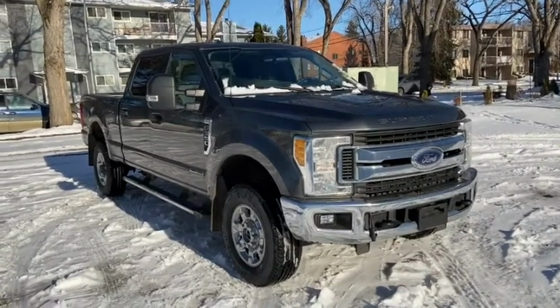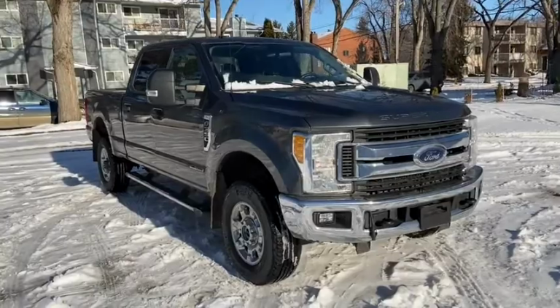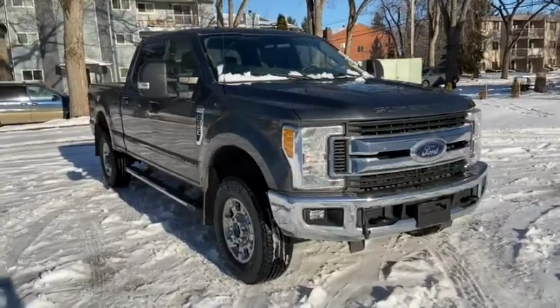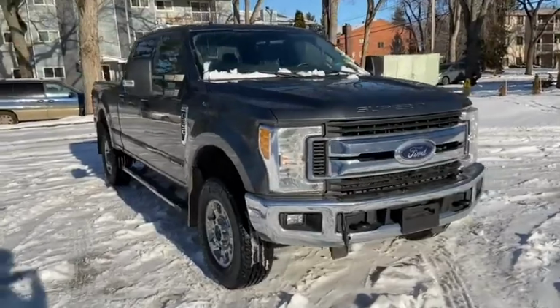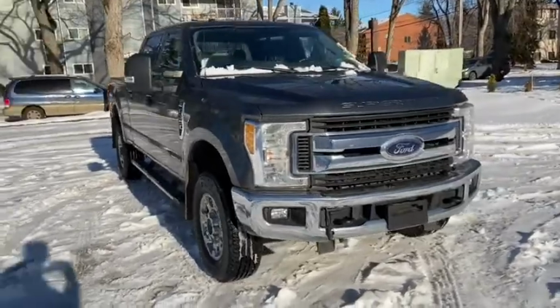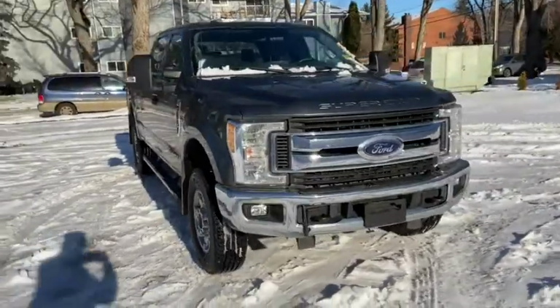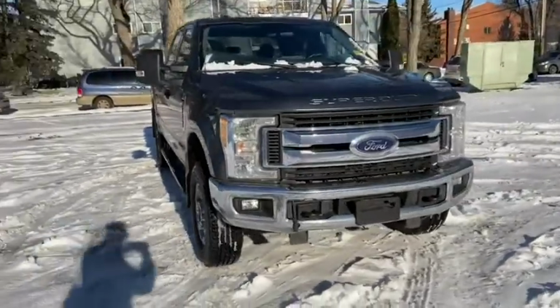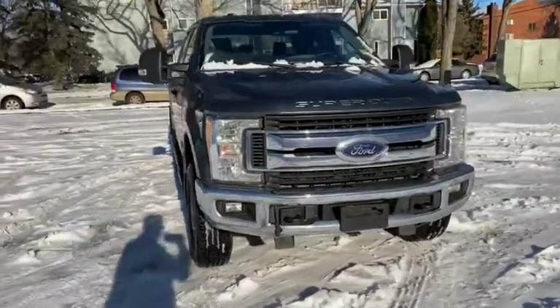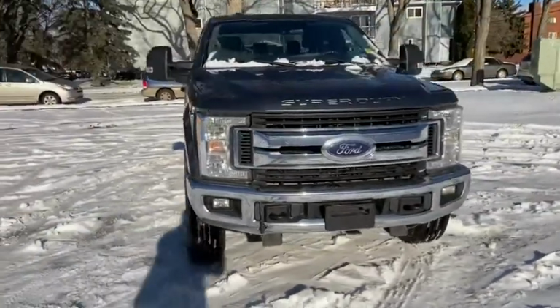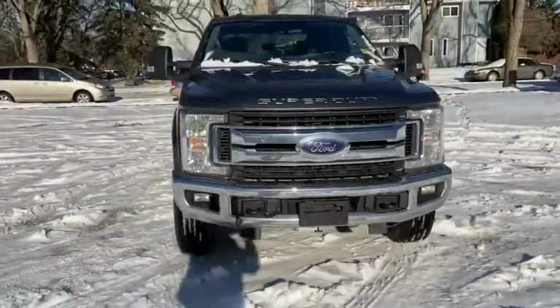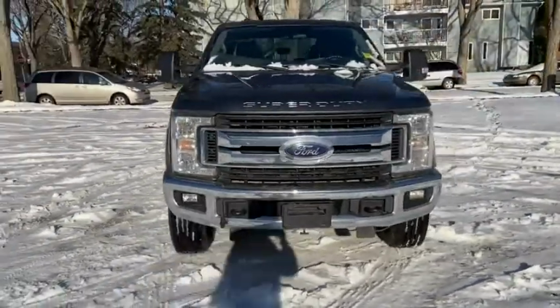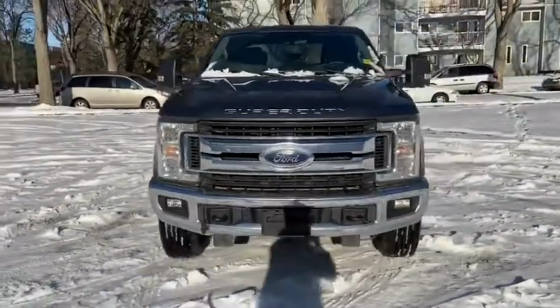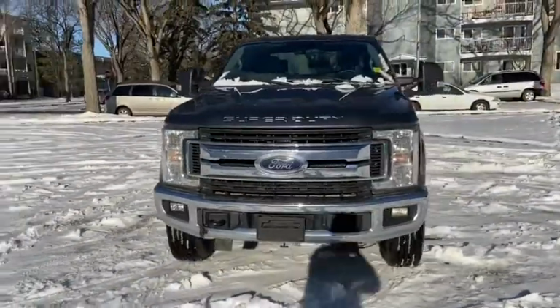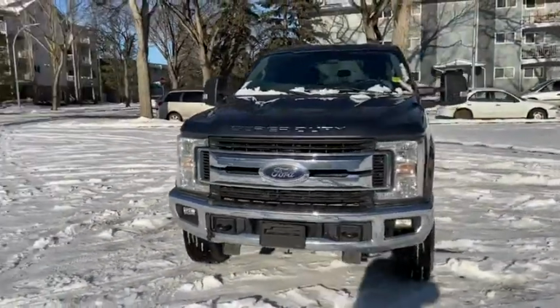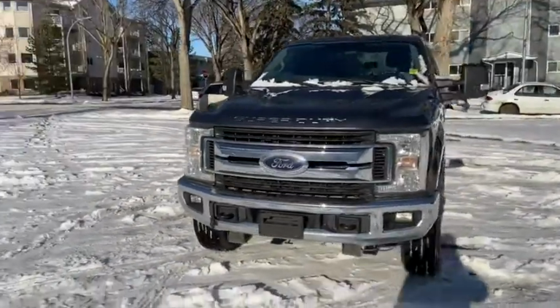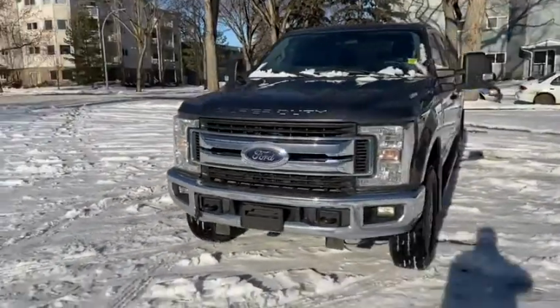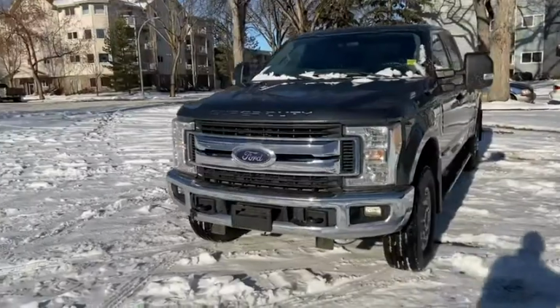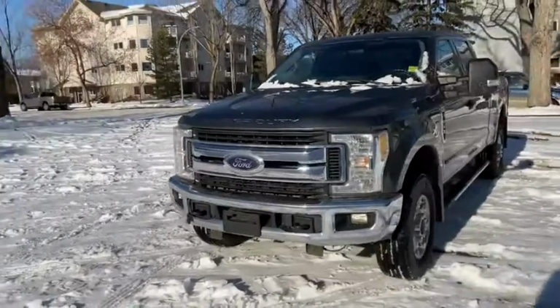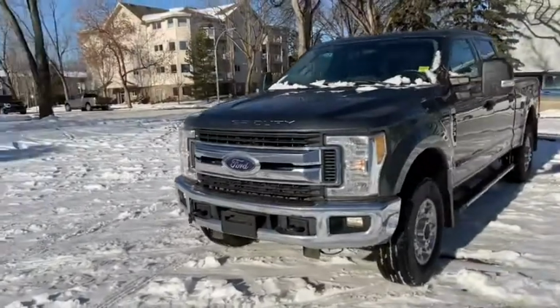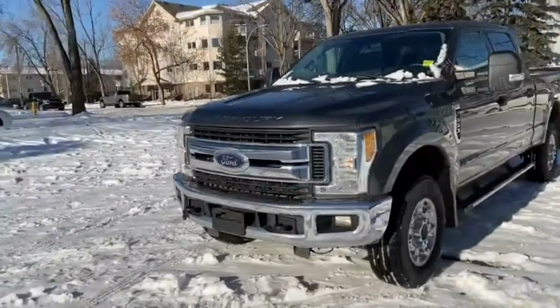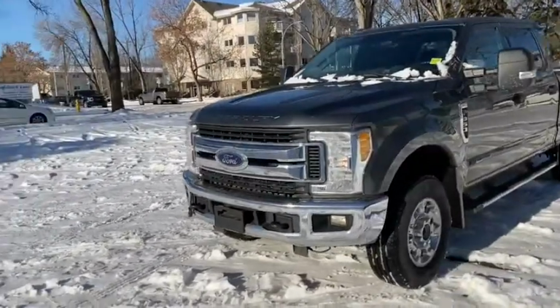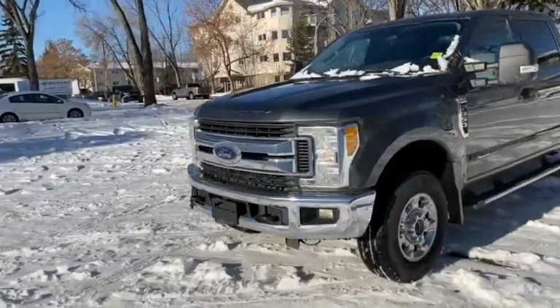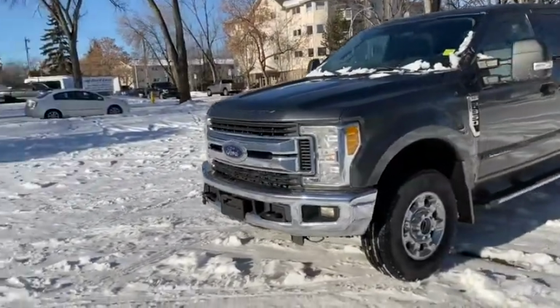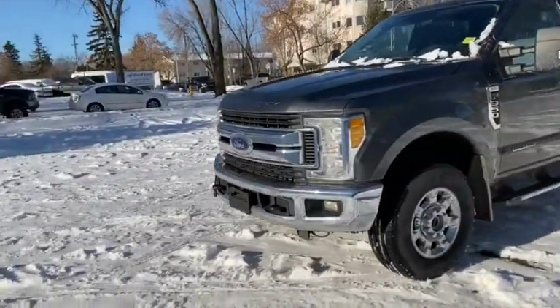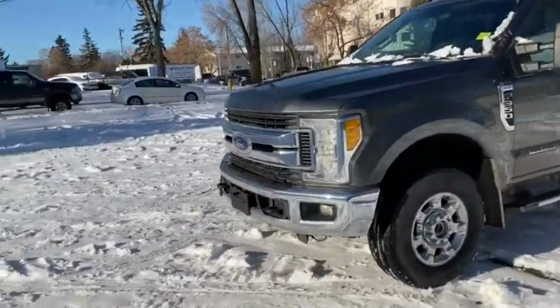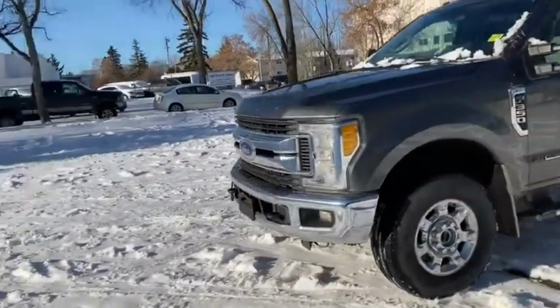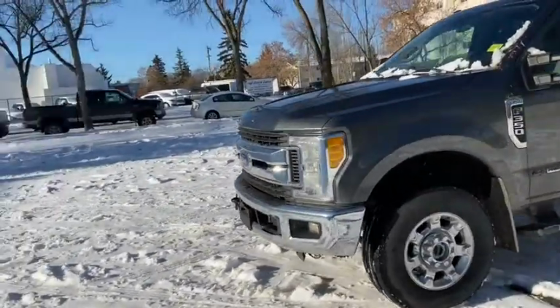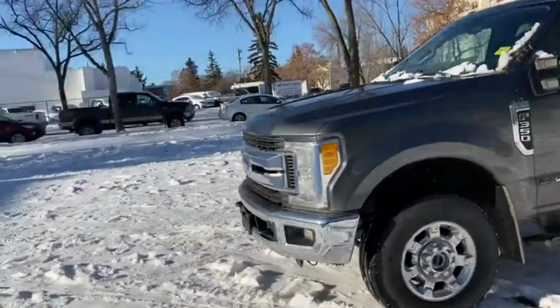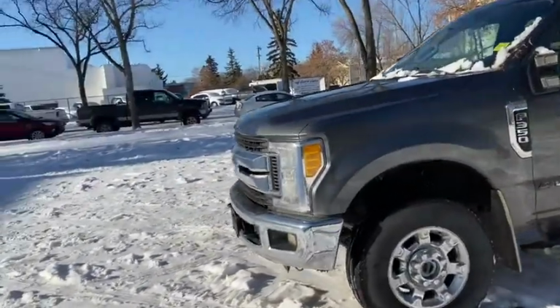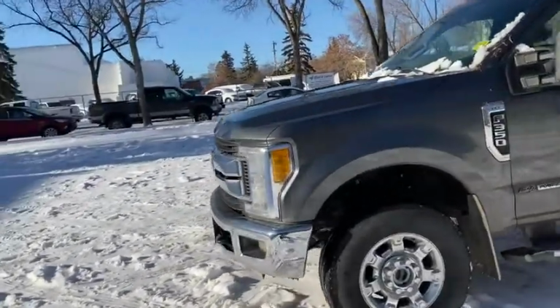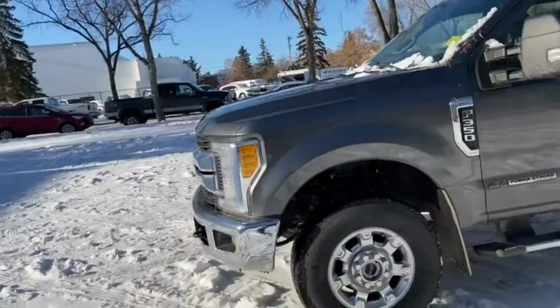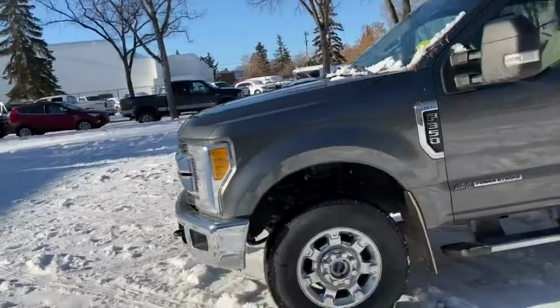This F-350 has the 6.7 litre V8 Power Stroke diesel engine with automatic transmission and four-wheel drive. On this truck you have halogen headlights with fog lamps as well as front tow hooks.